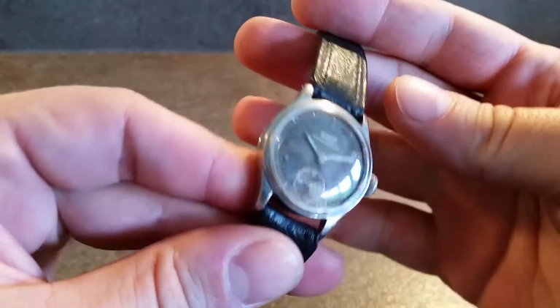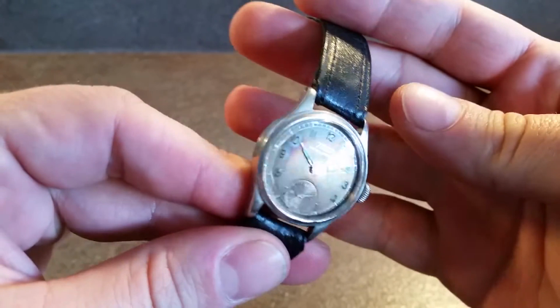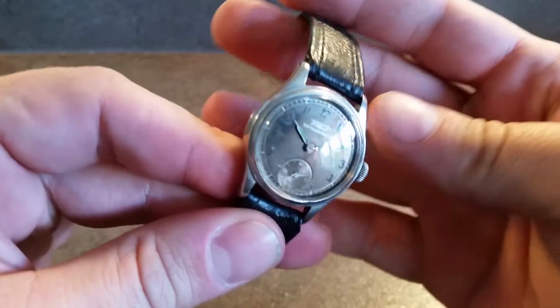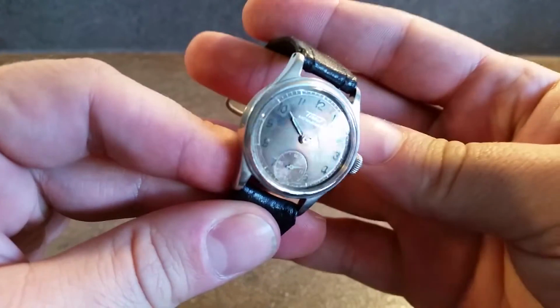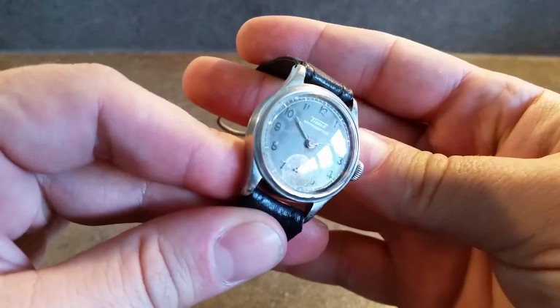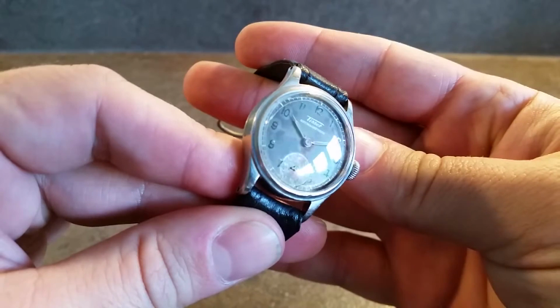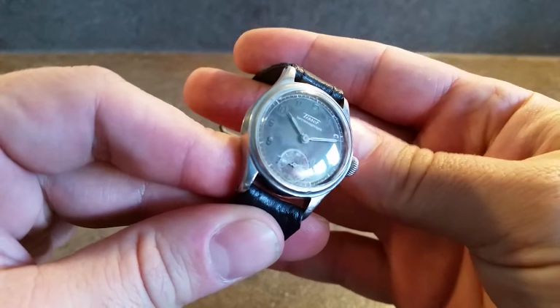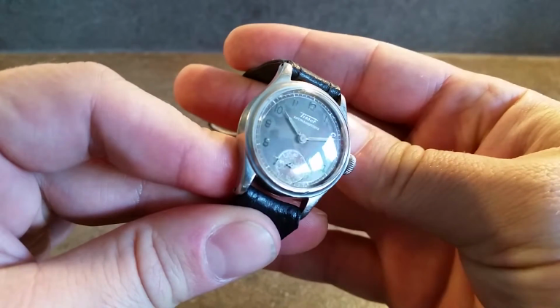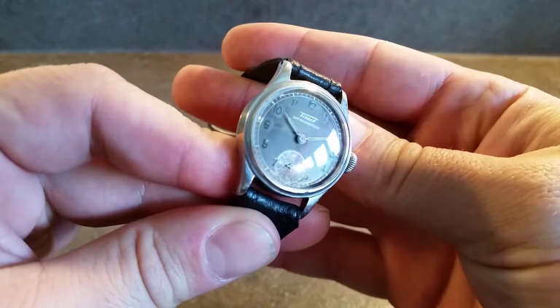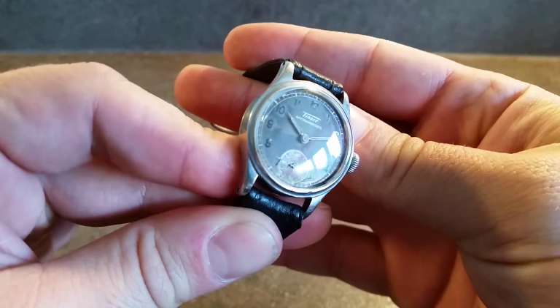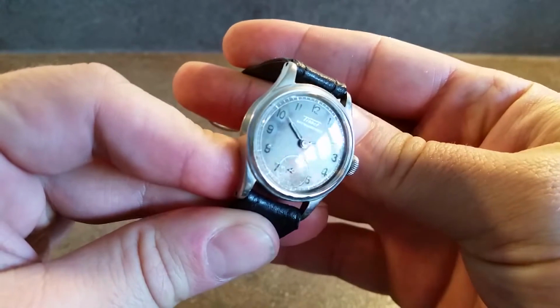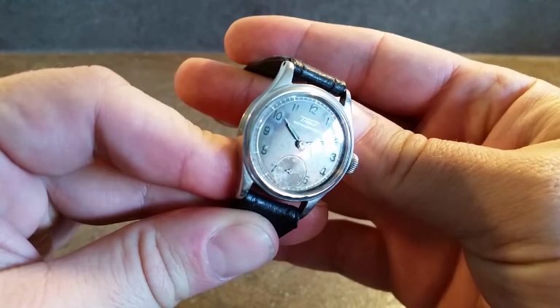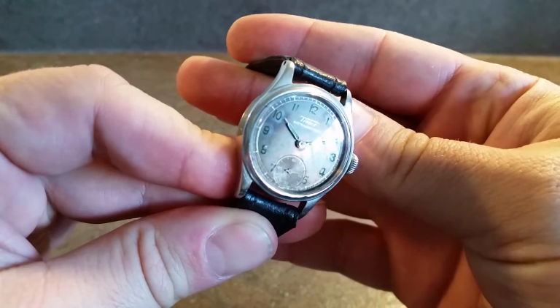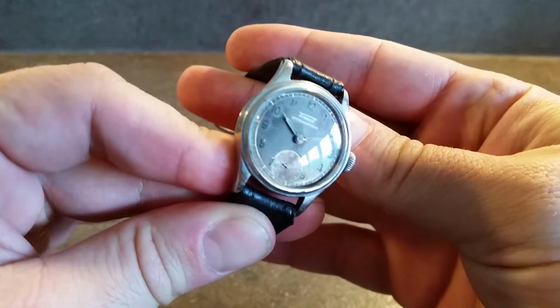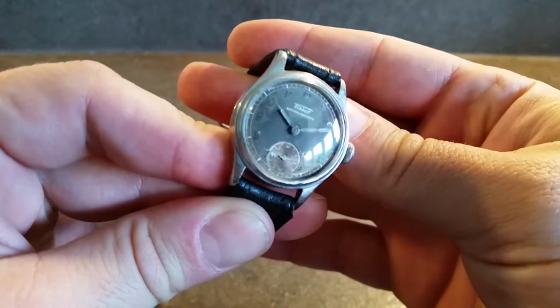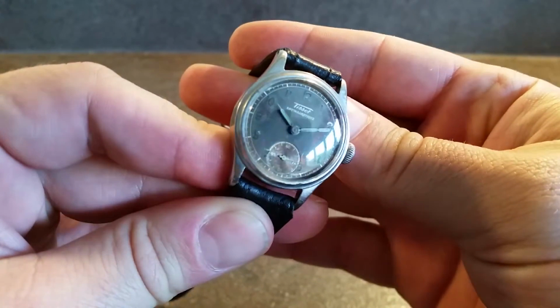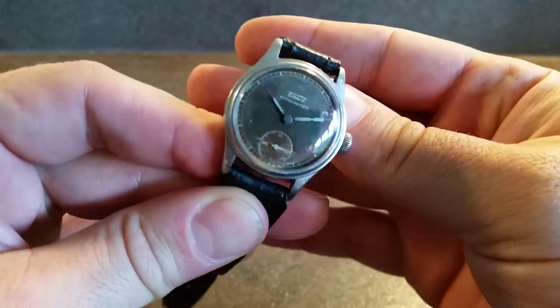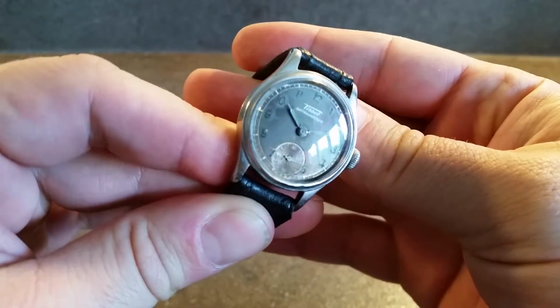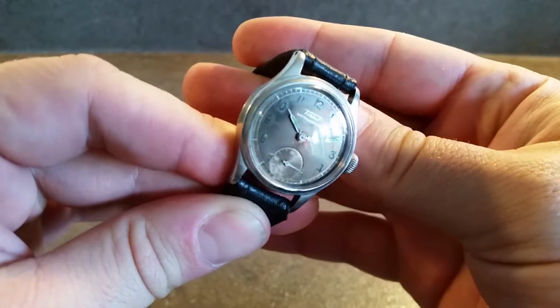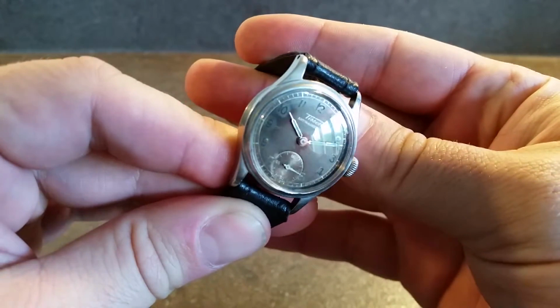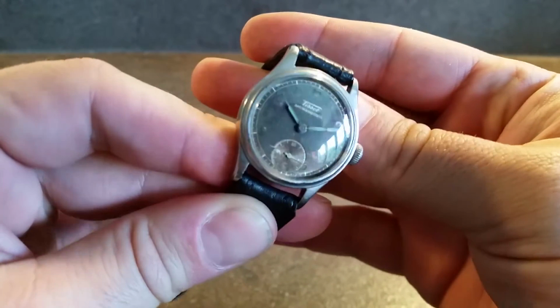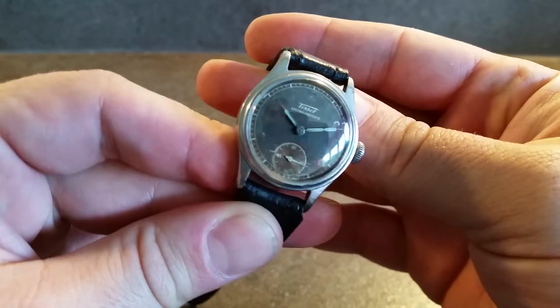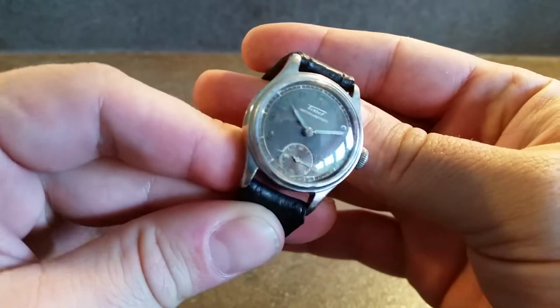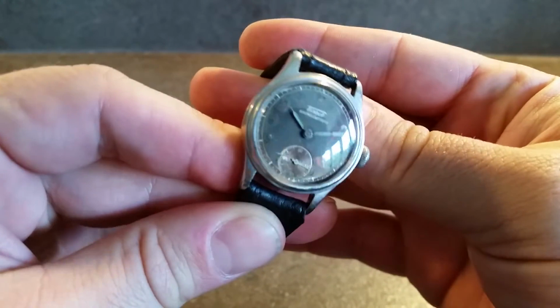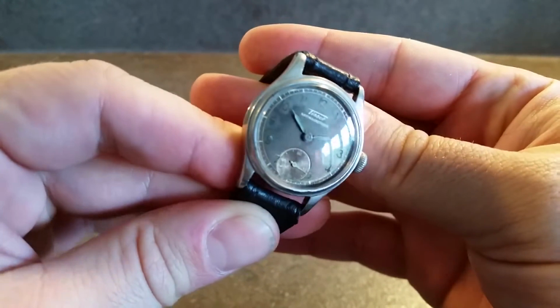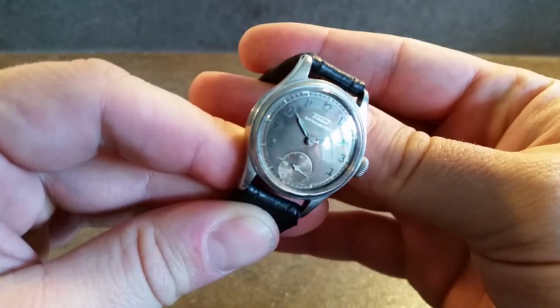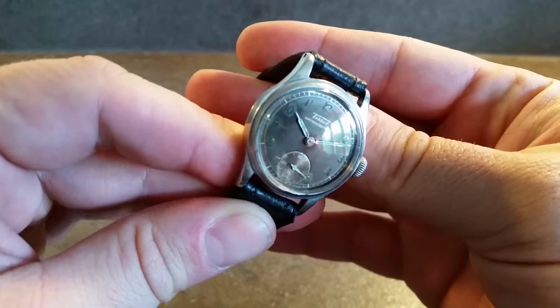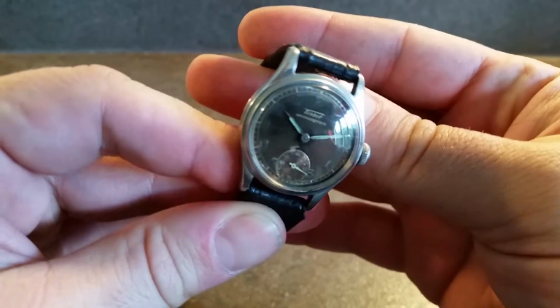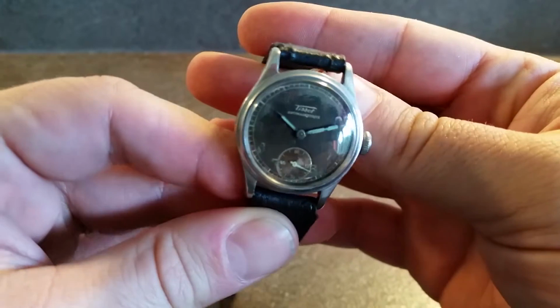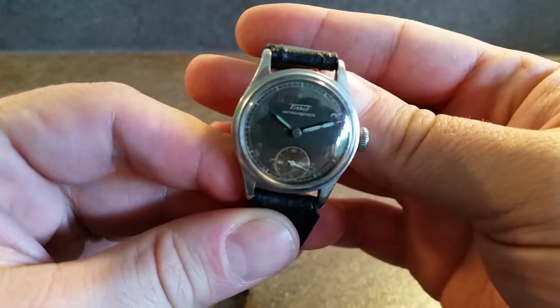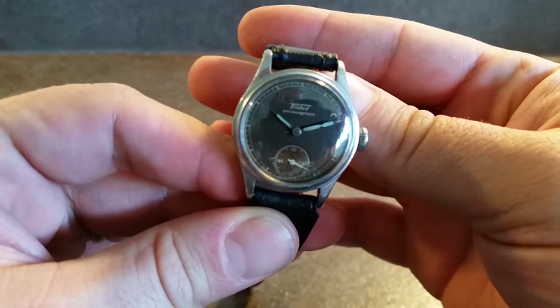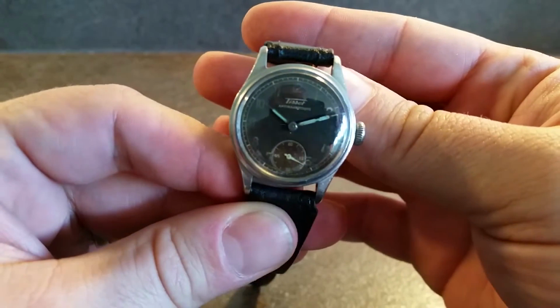Military inspired watch. You can see the numerals on the dial in the light, but they have faded quite a lot just to look at.